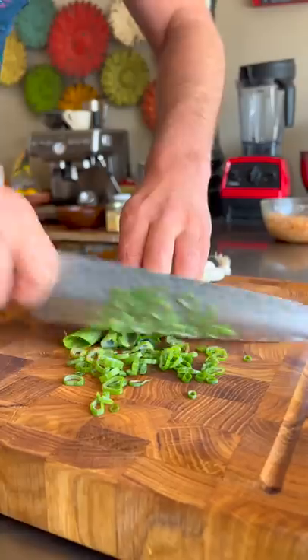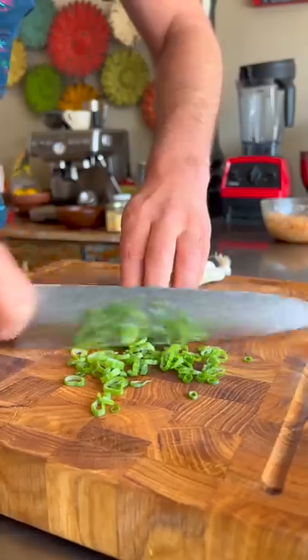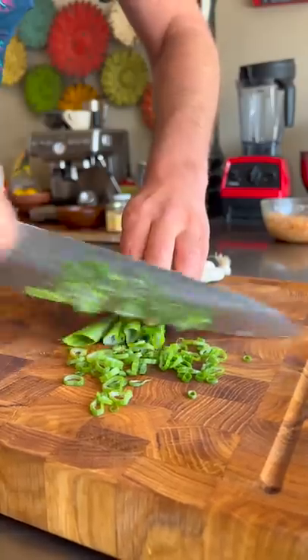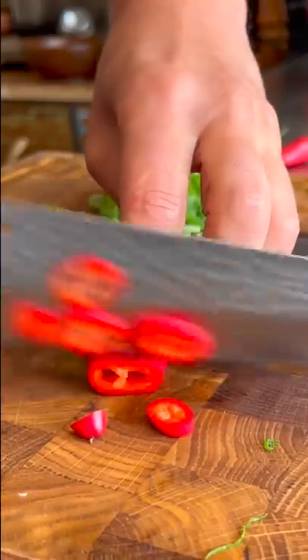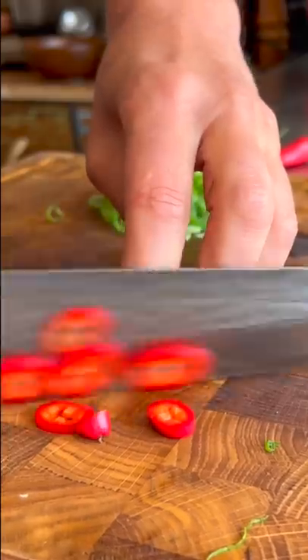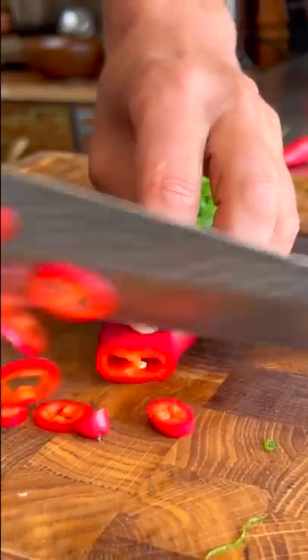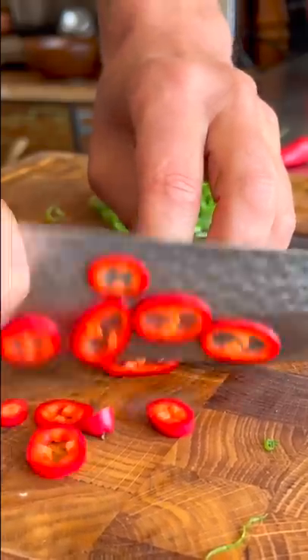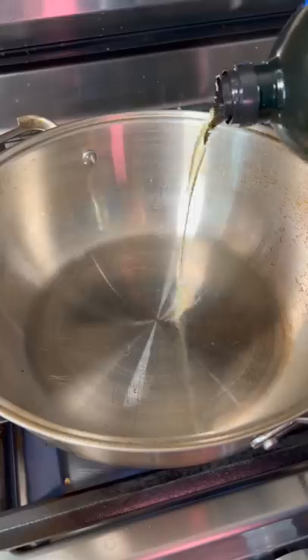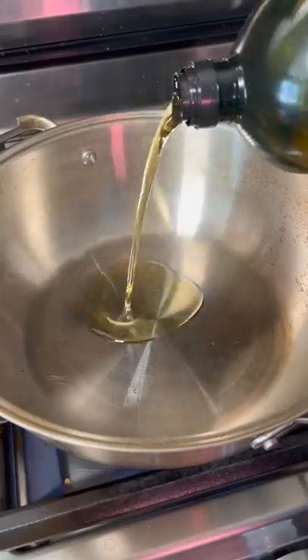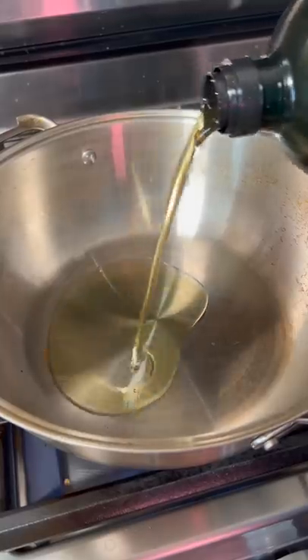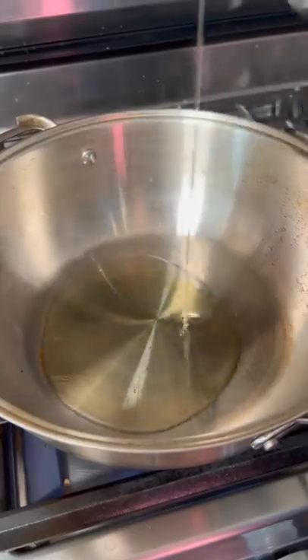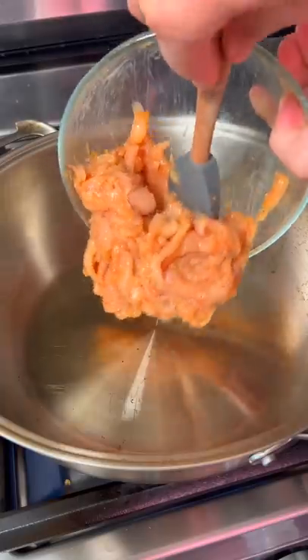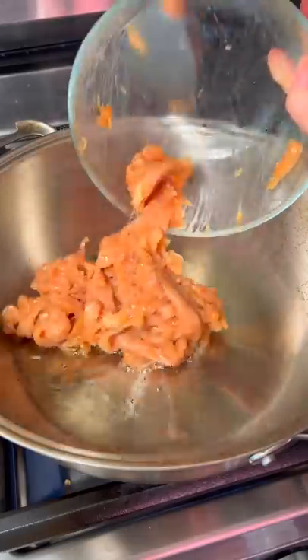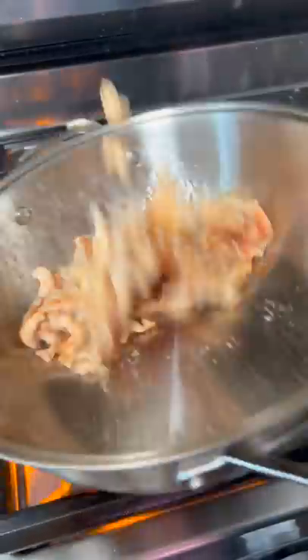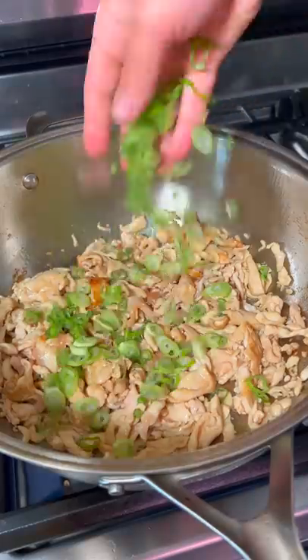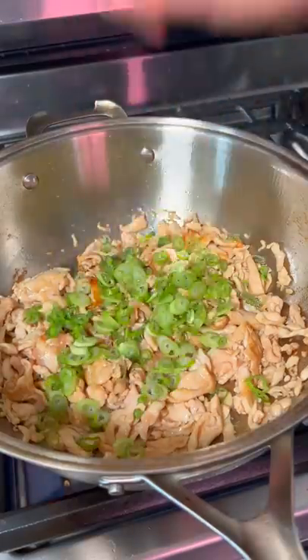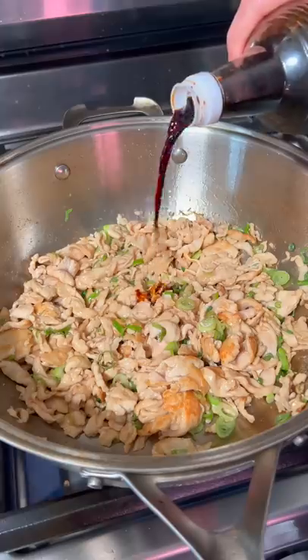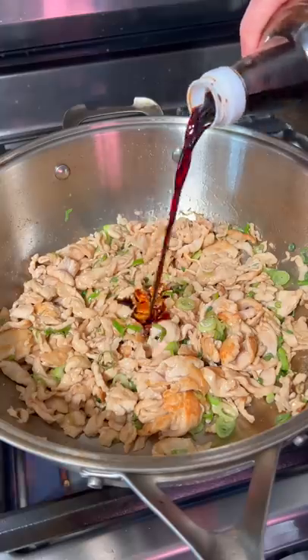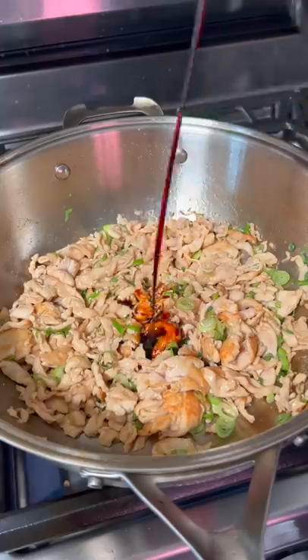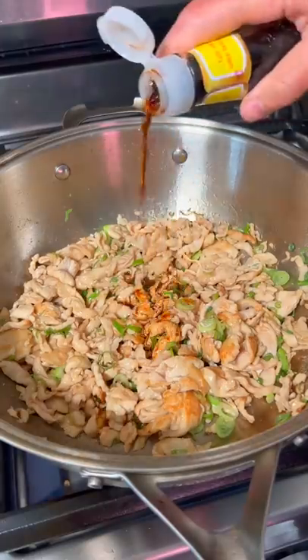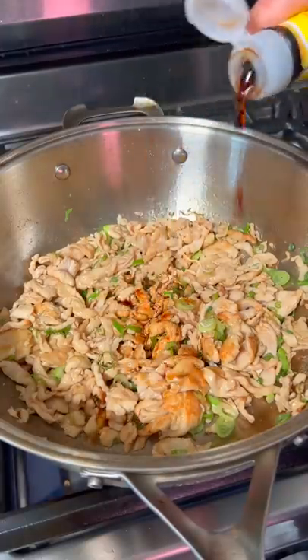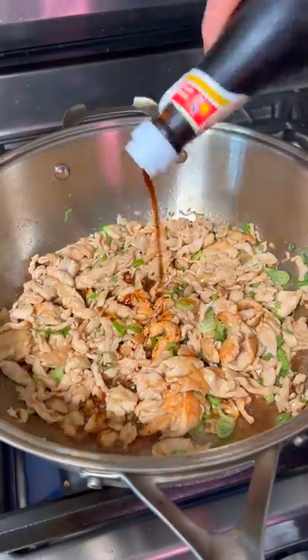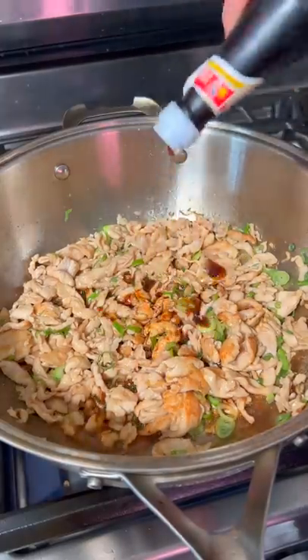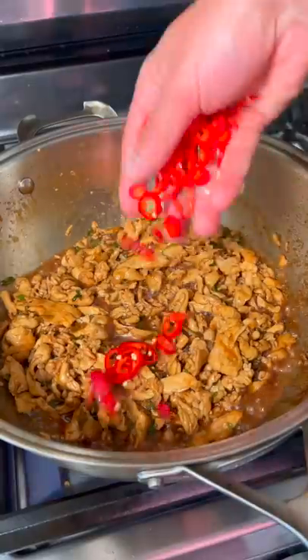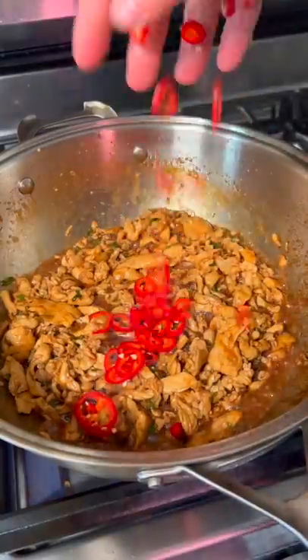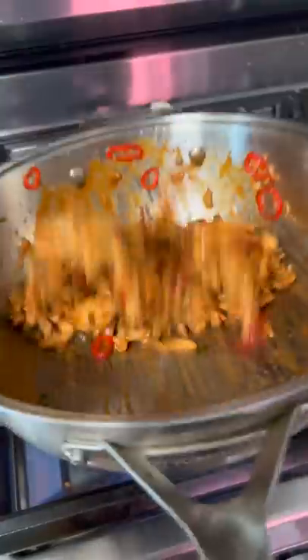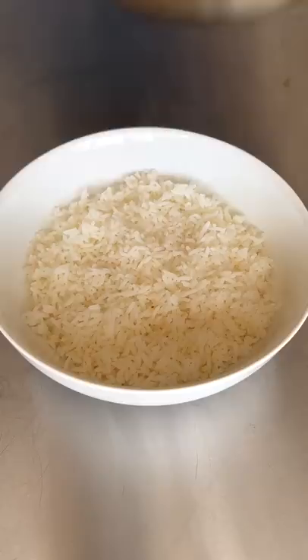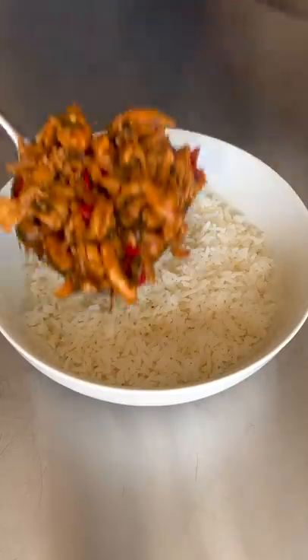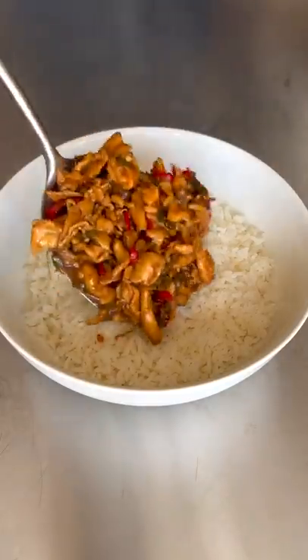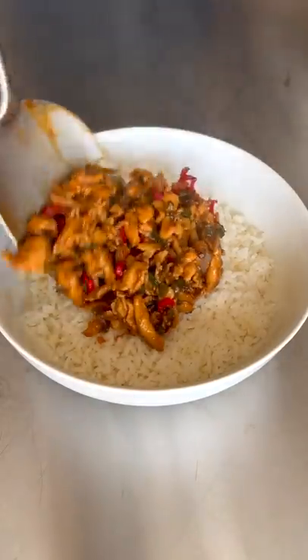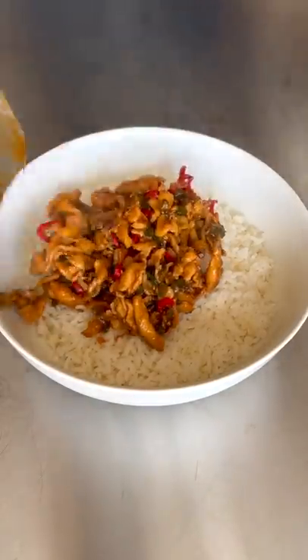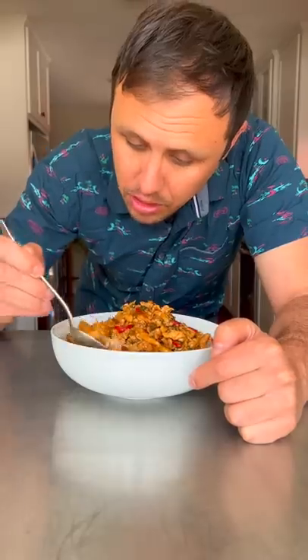Slice some green onion and chili — I'm just doing Fresno. High heat pan with a little cooking oil, drop in our chicken, then add the green onion. Now dark soy sauce again, light soy sauce, and oyster sauce. Last, we add the chili. And that's done — I'm just going to pop that on some rice and give it a try.